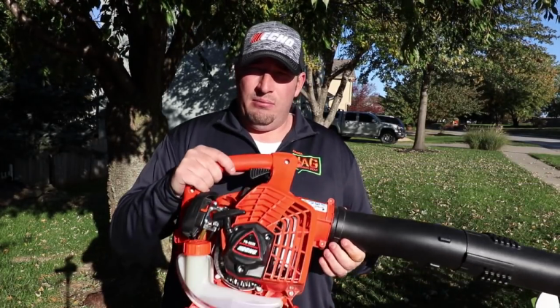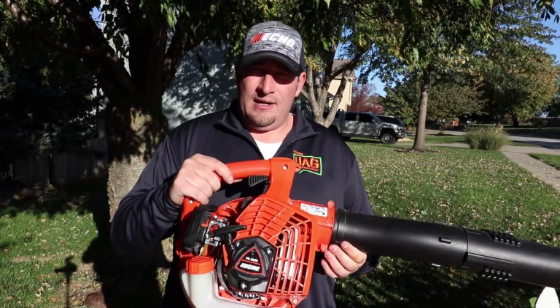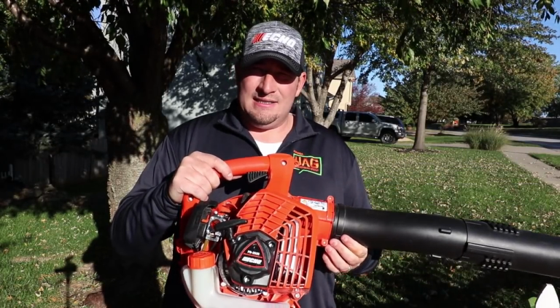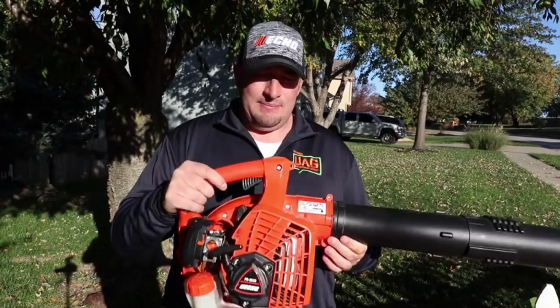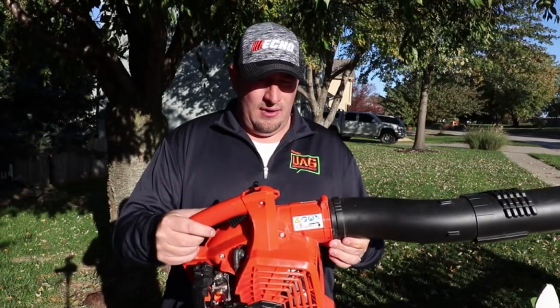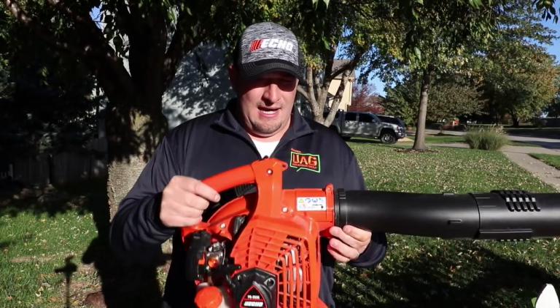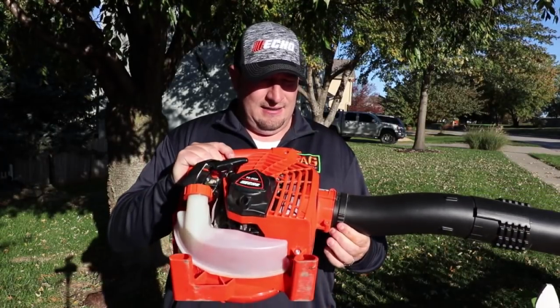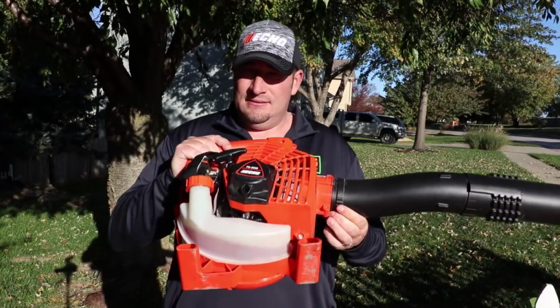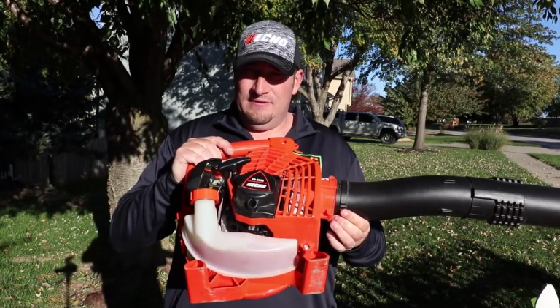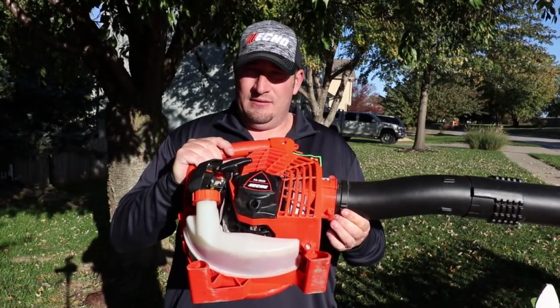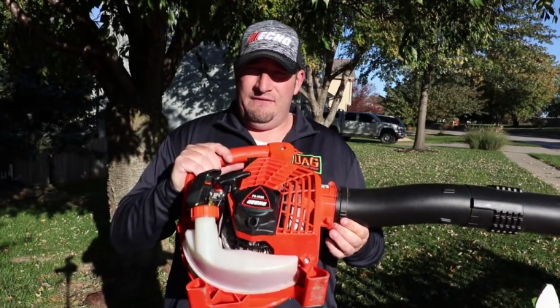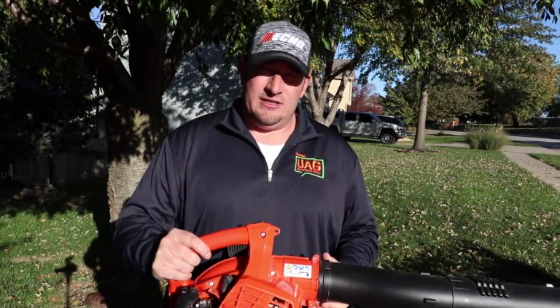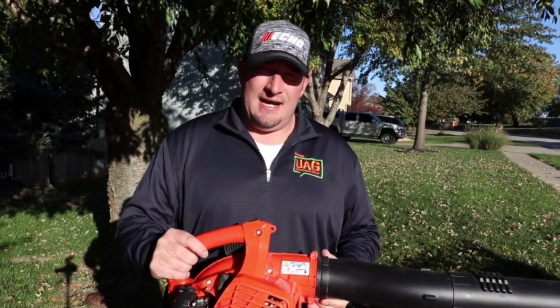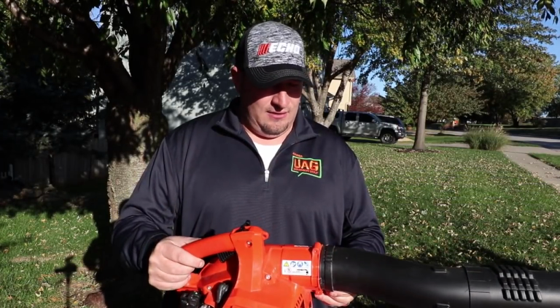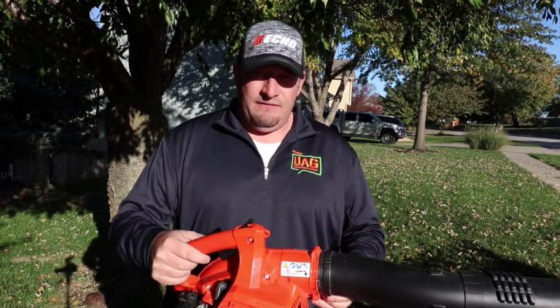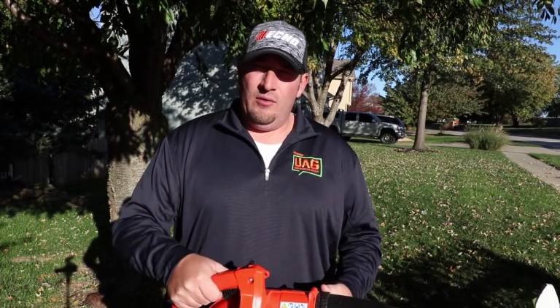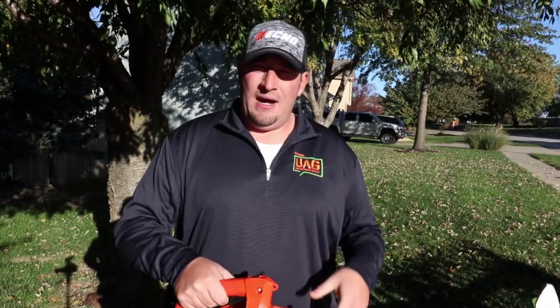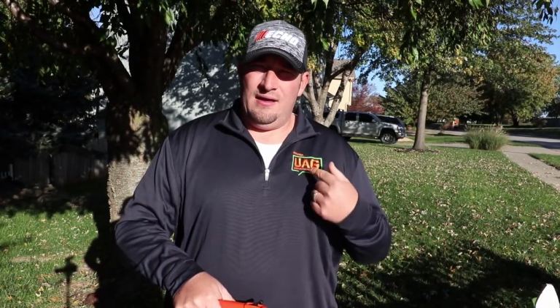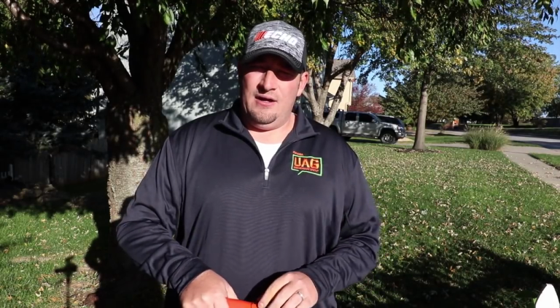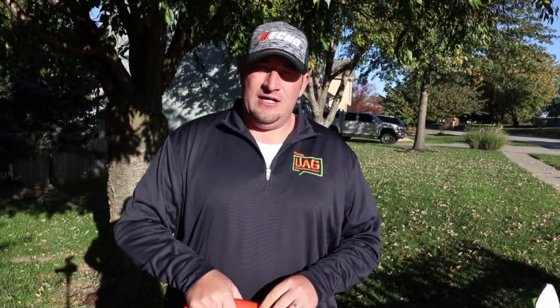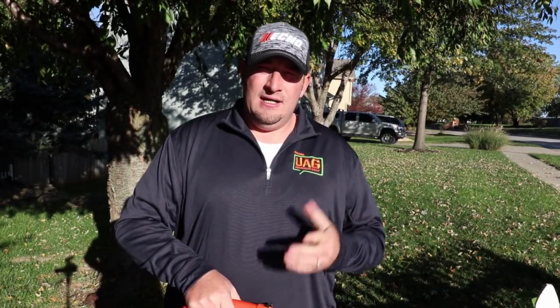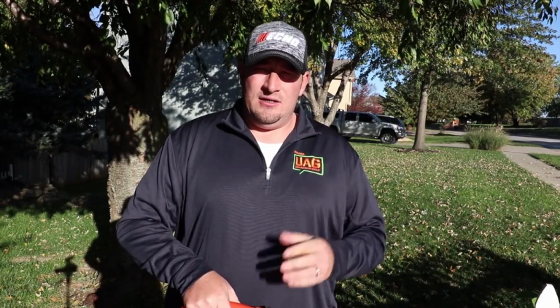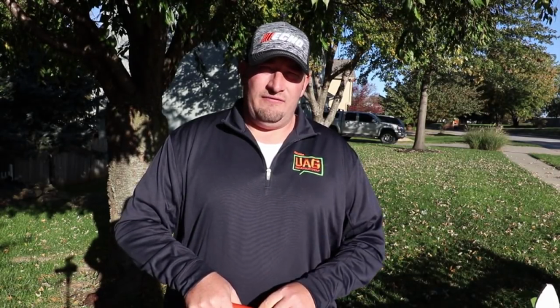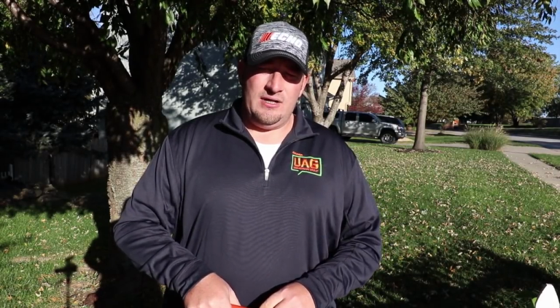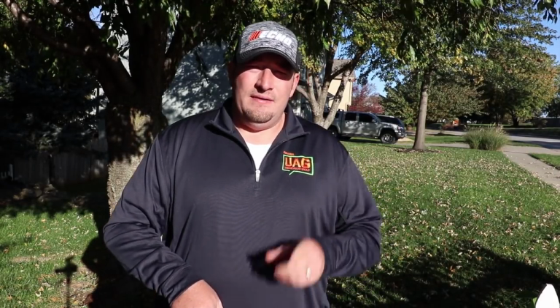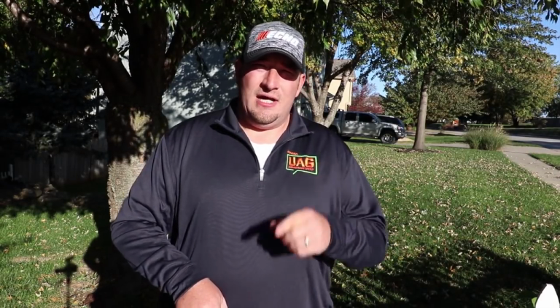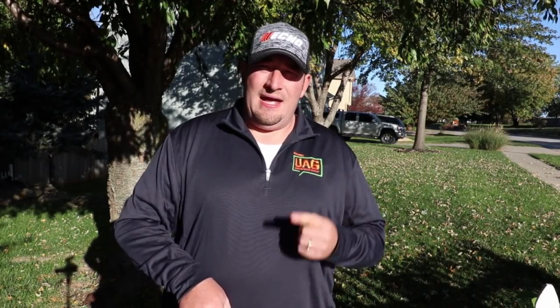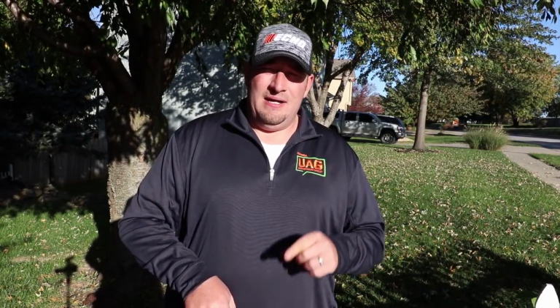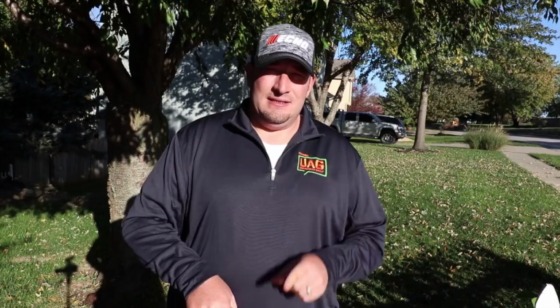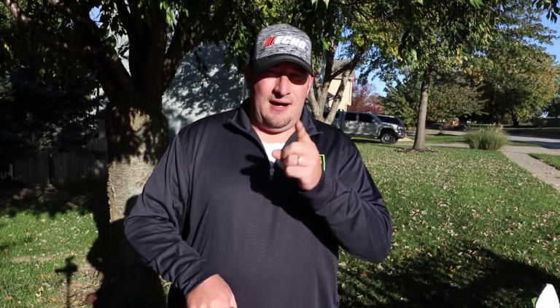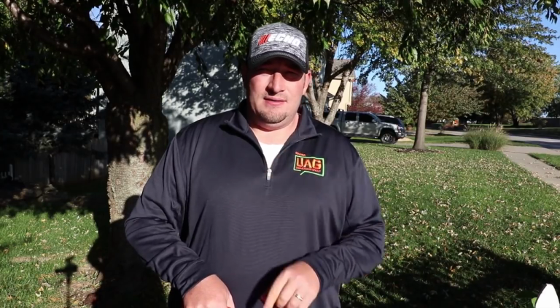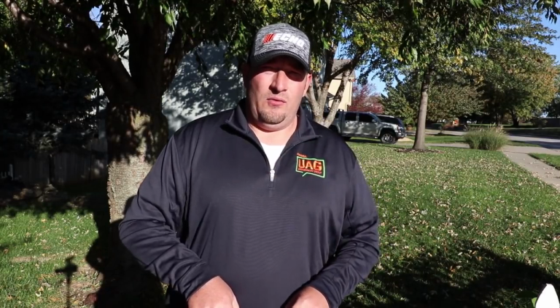If they need to make any changes before they actually release the product, it gives them time to do that. This thing is excellent, guys. If you want to know more about the ECHO UAG — the User Advisory Group — go check out ECHOMEANSBUSINESS.COM to learn more.